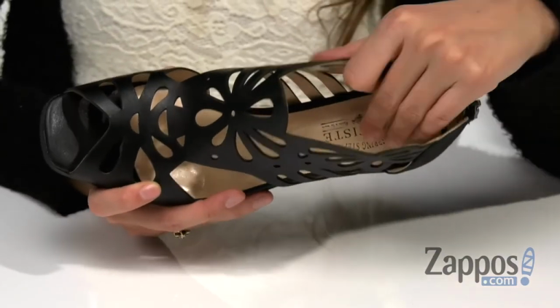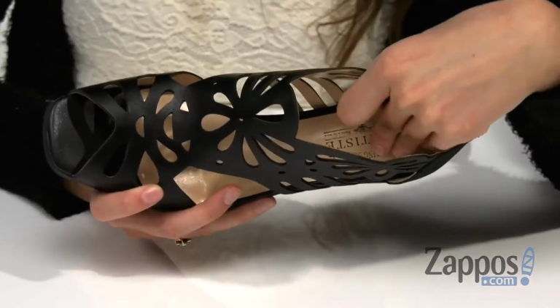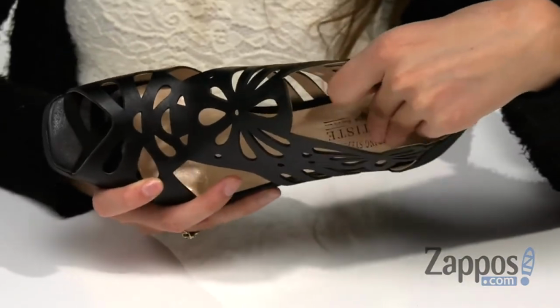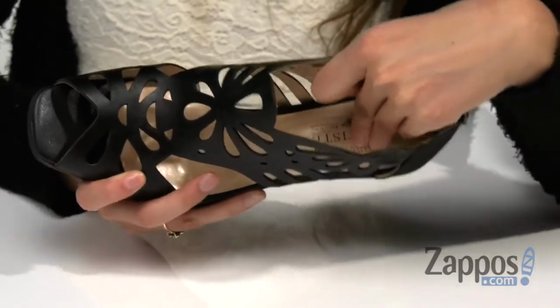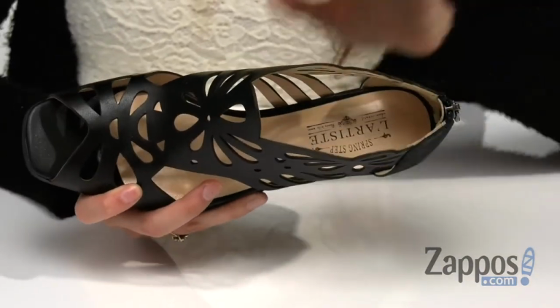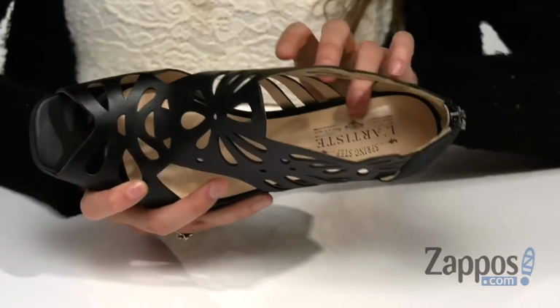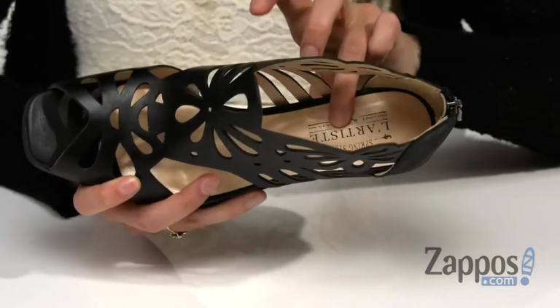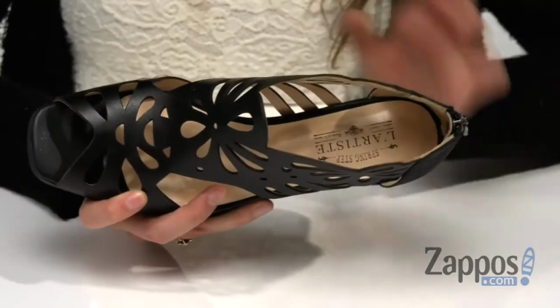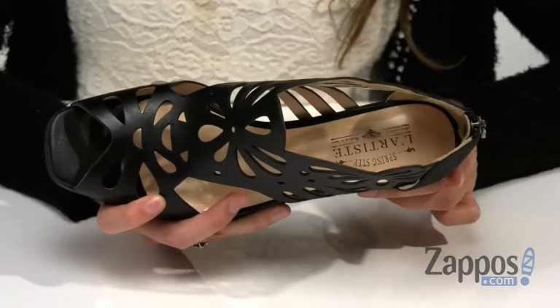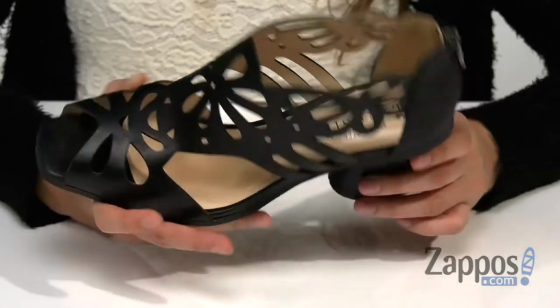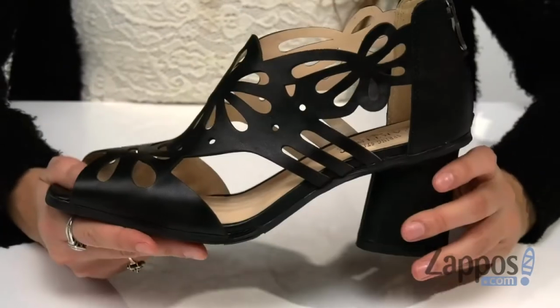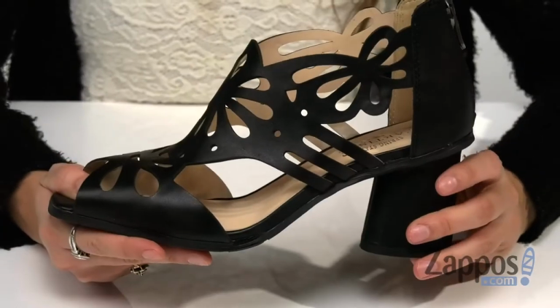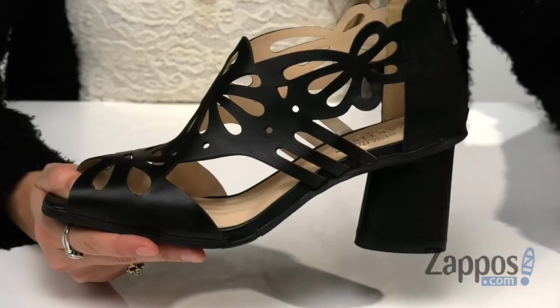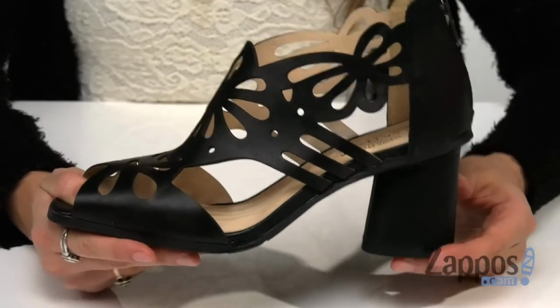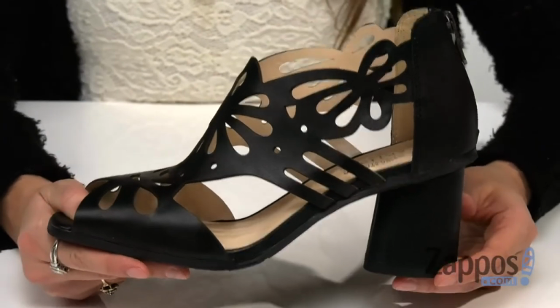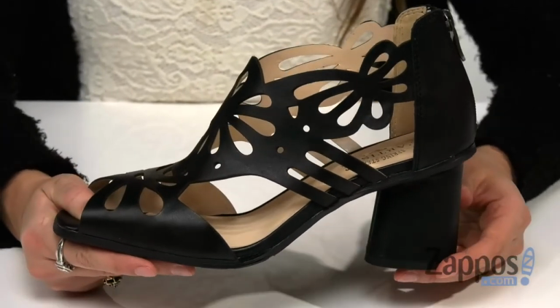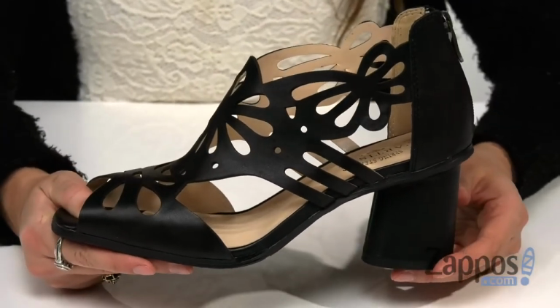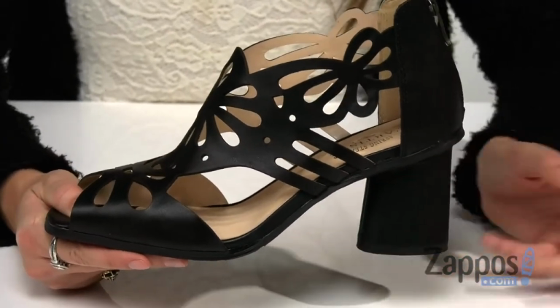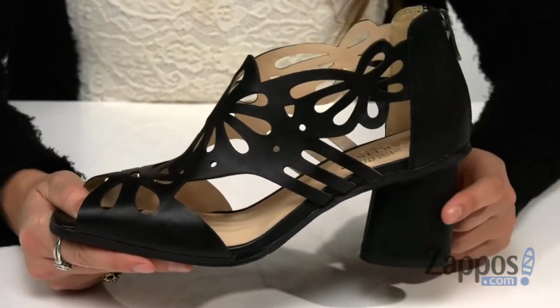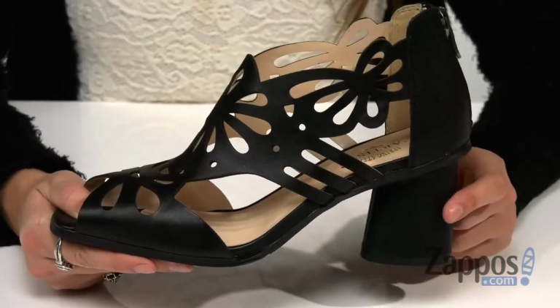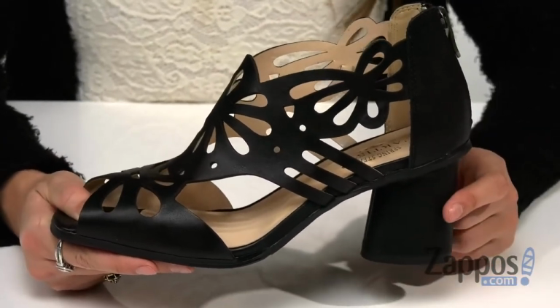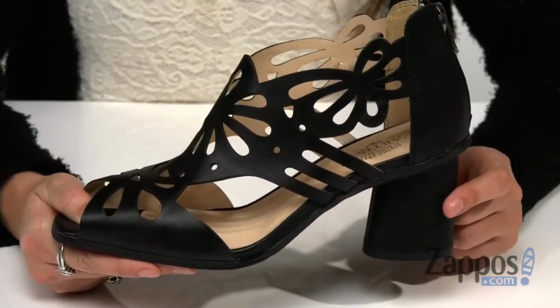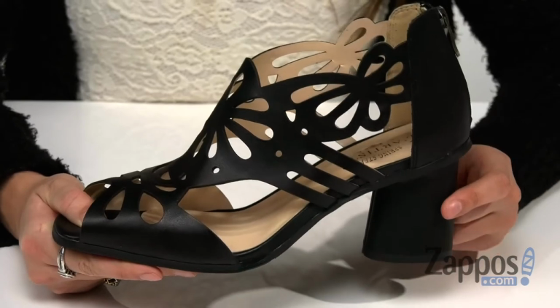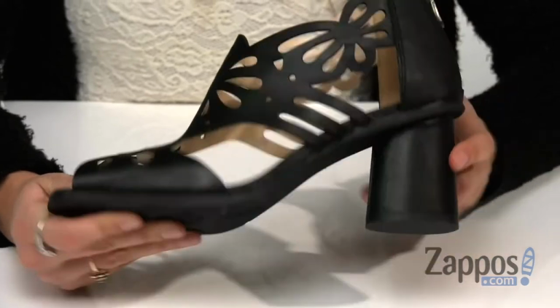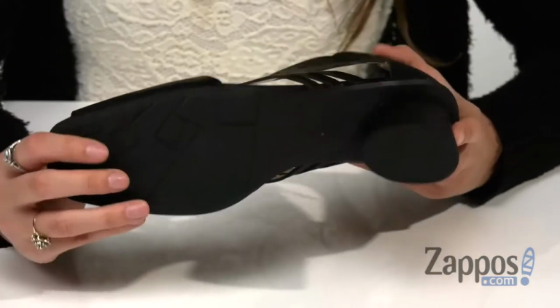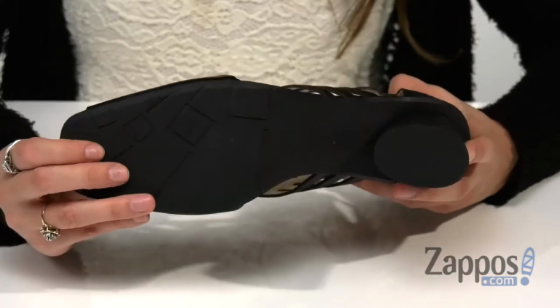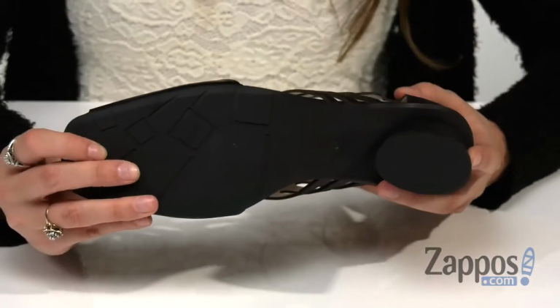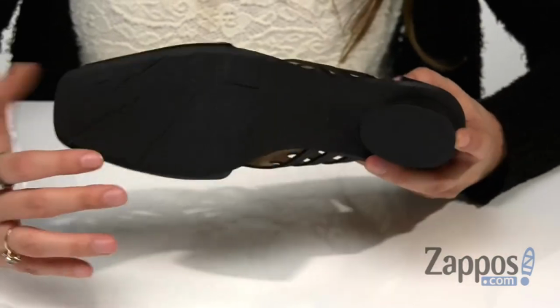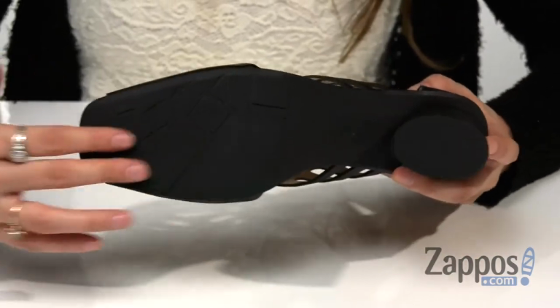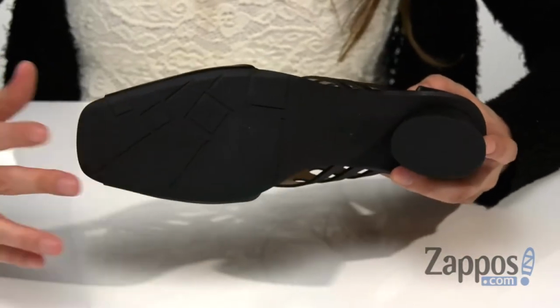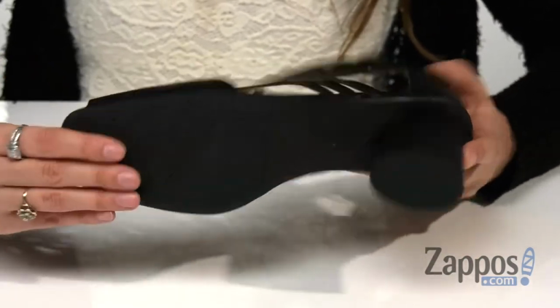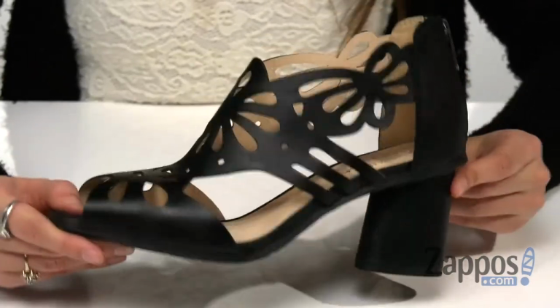Inside is smooth synthetic lining with a lightly cushioned synthetic footbed for added comfort. There's a wrapped heel for a nice boost in height and to keep you stable, and it's all on top of a rubber outsole with a flexible forefoot for optimal wear.